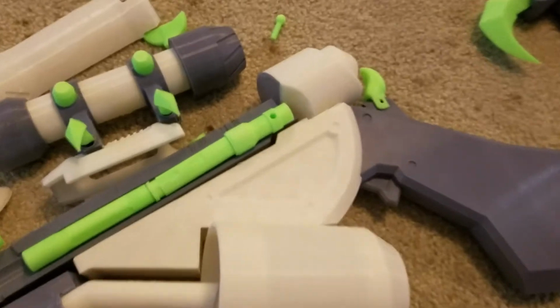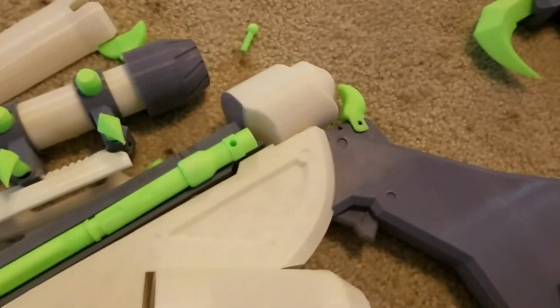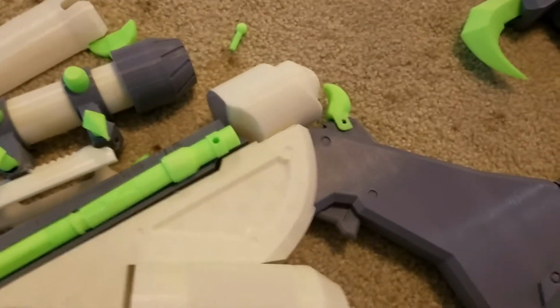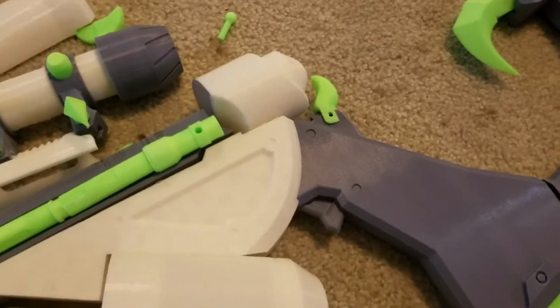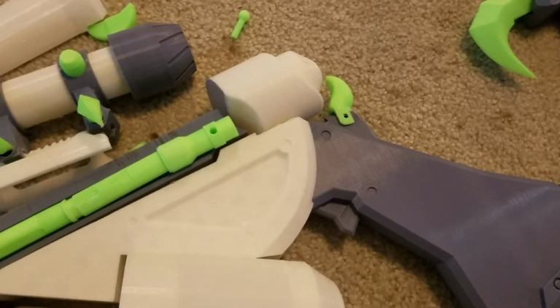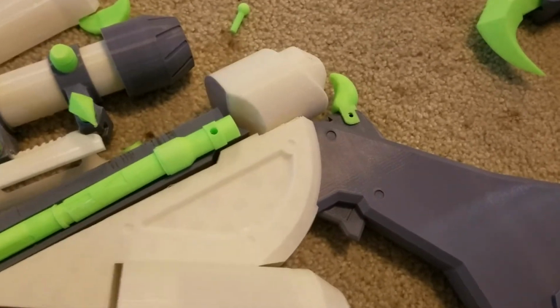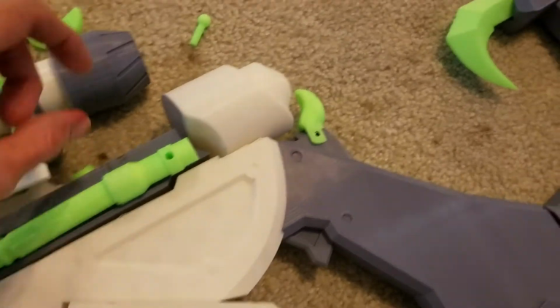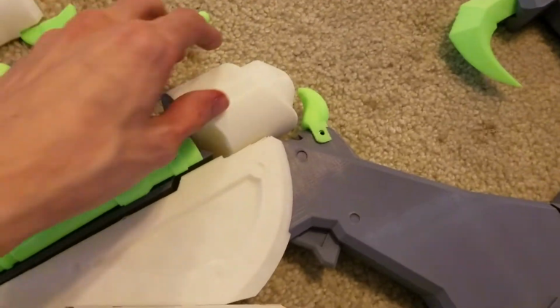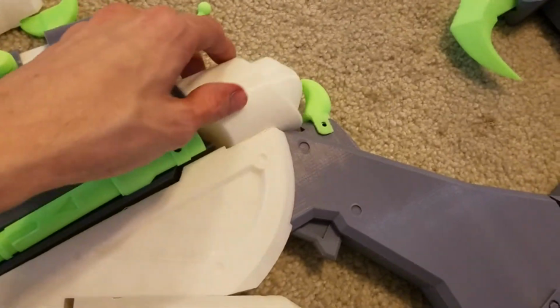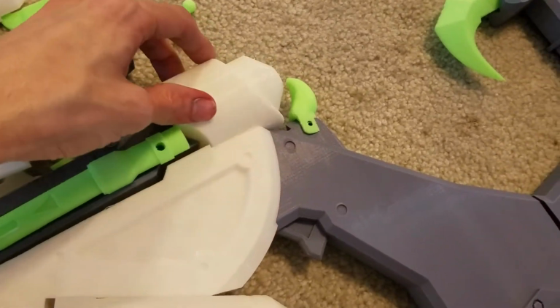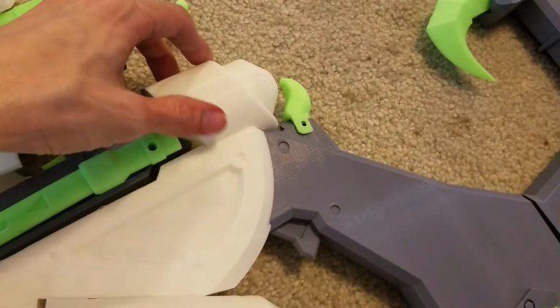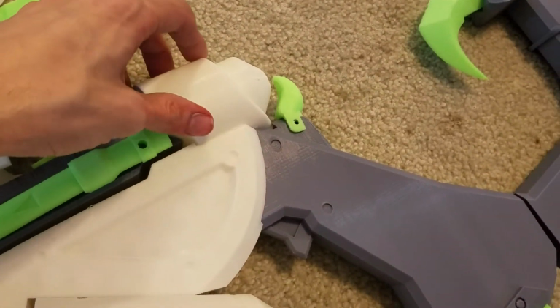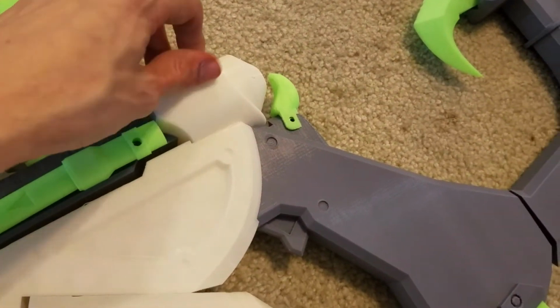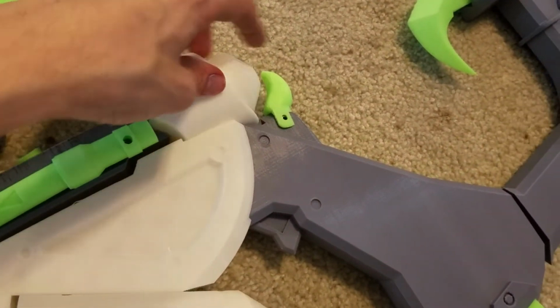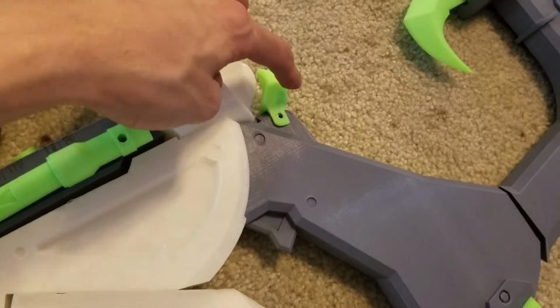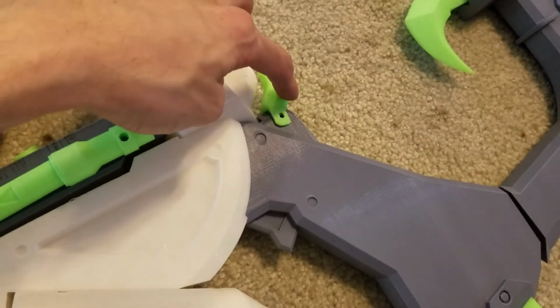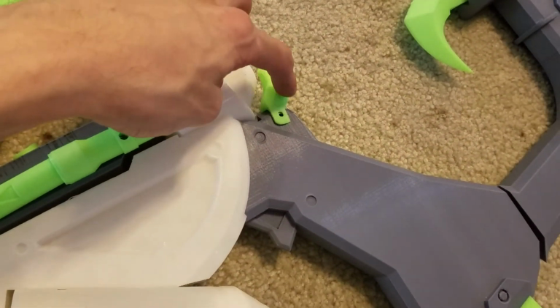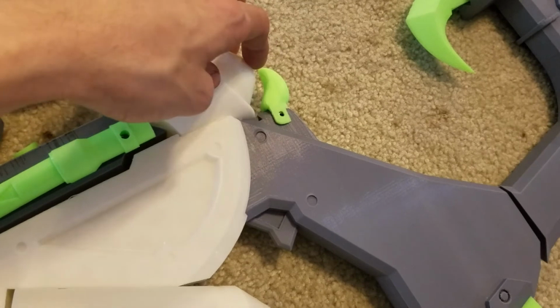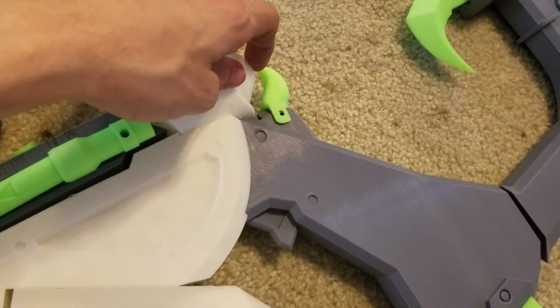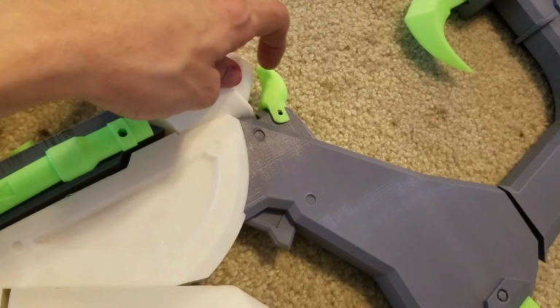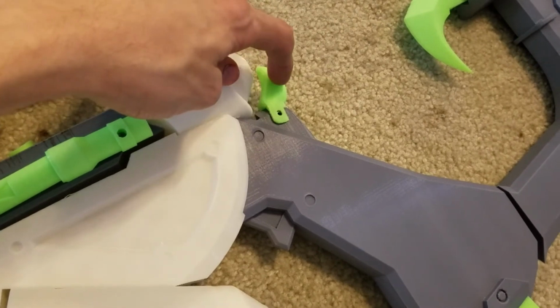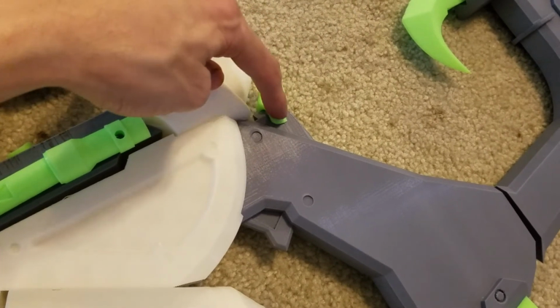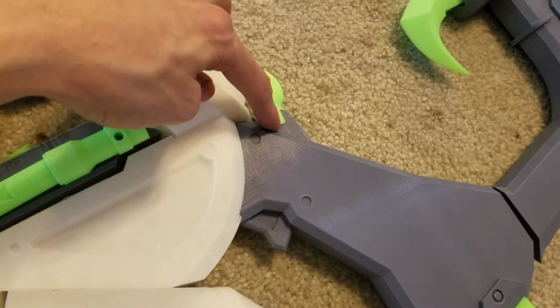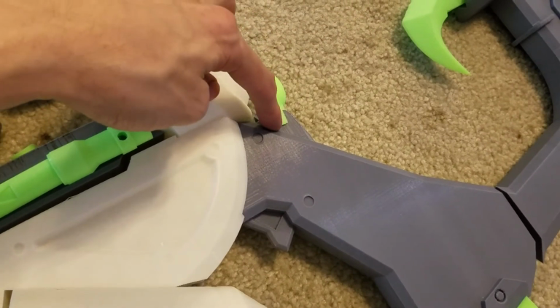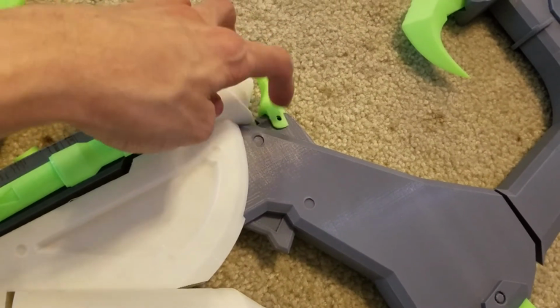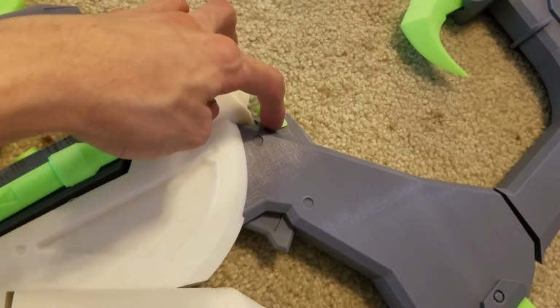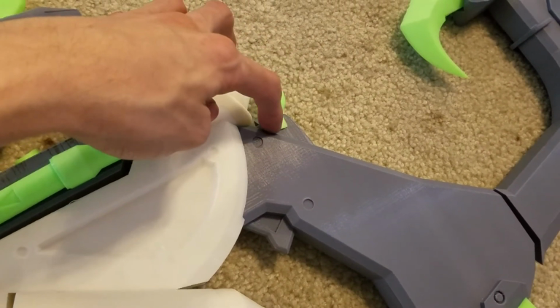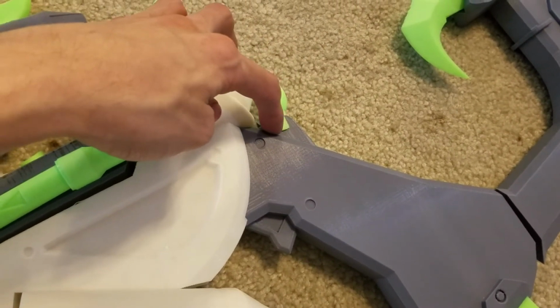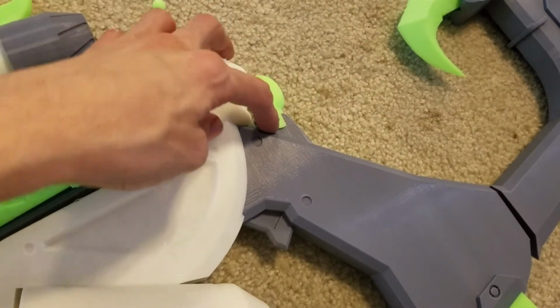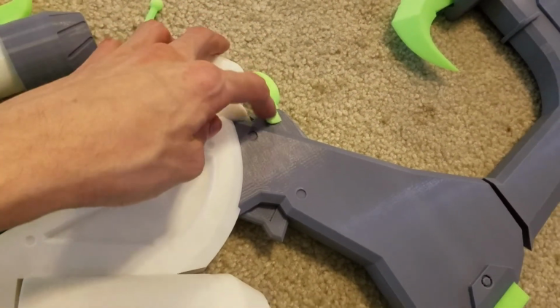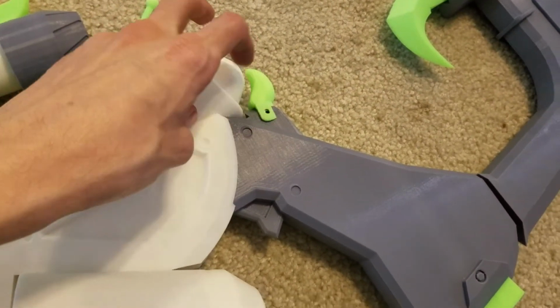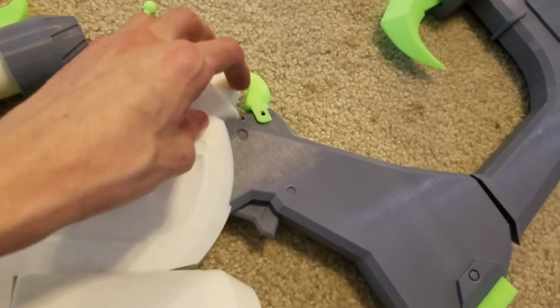Moving on down, you've got this part that goes right there, and that goes right there. When the peg goes through it, make sure it's all aligned.